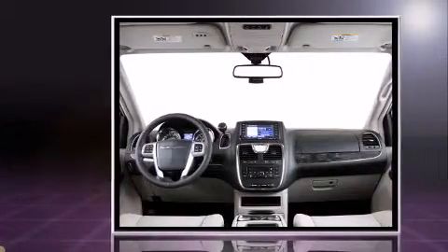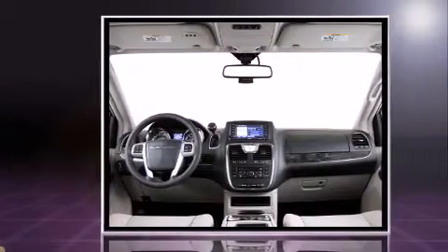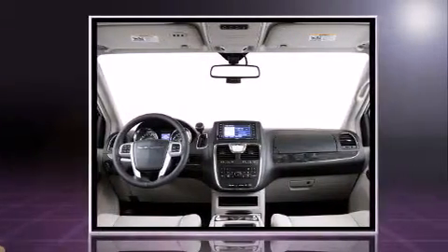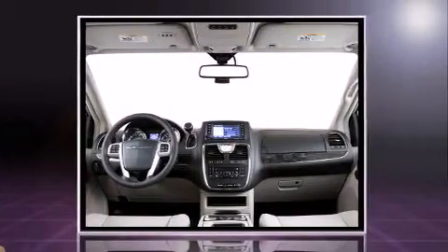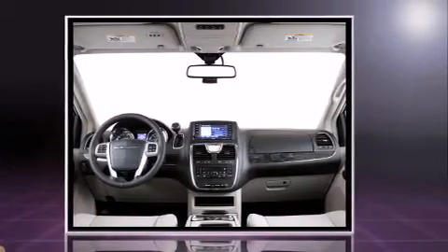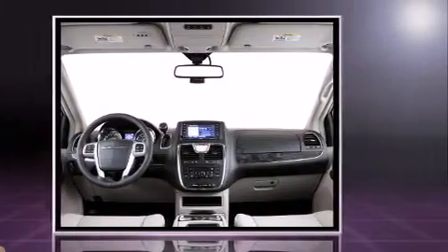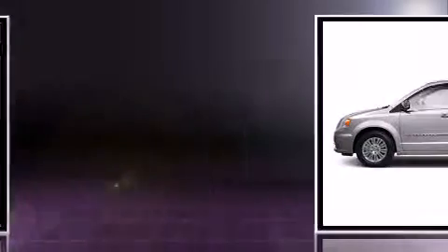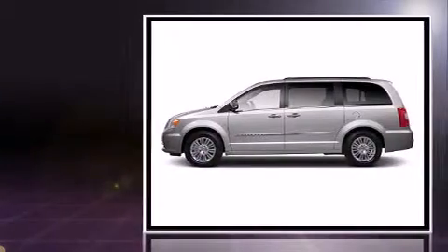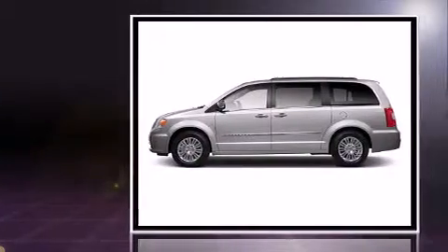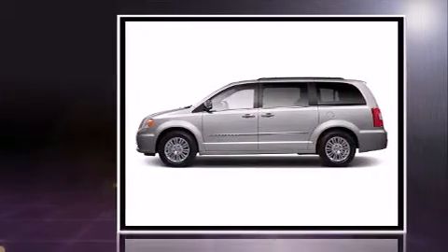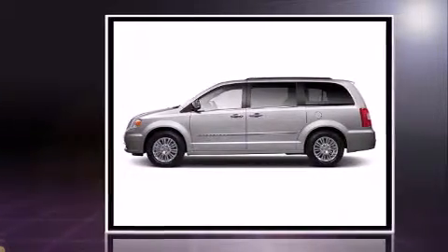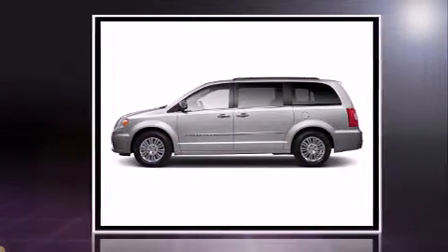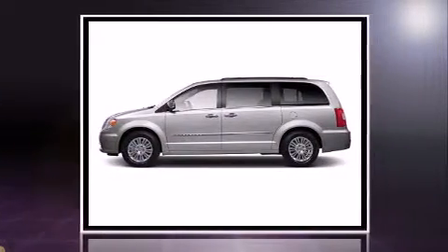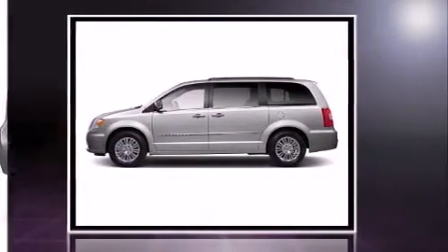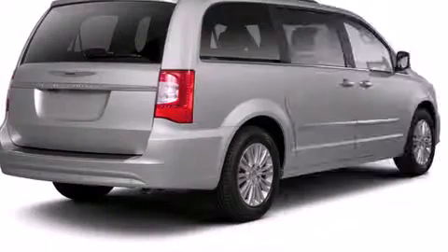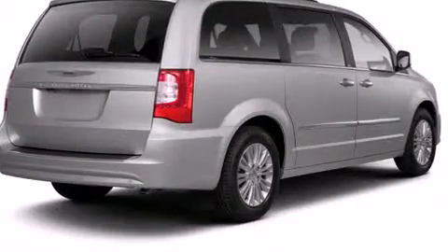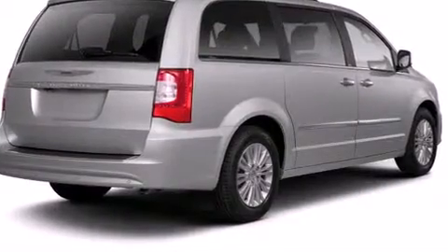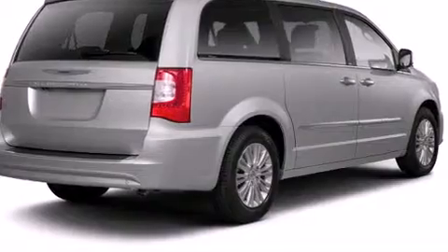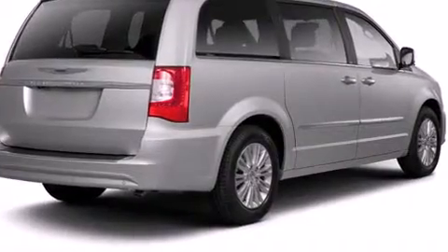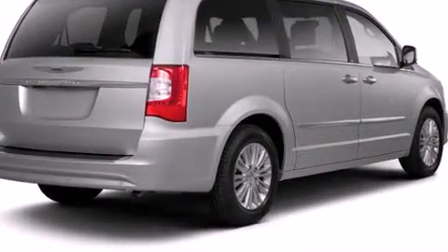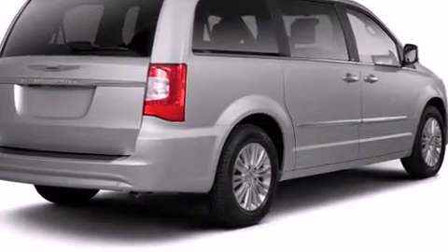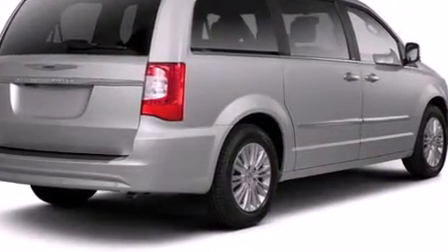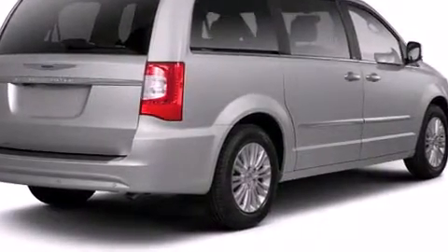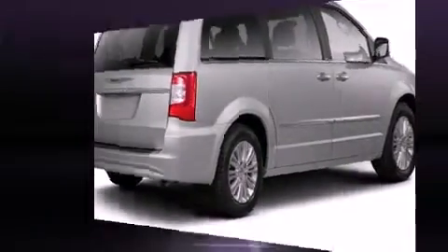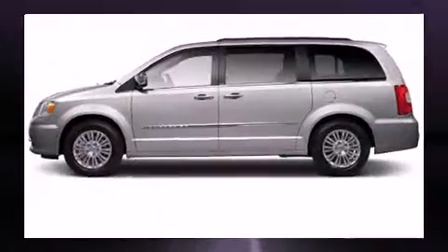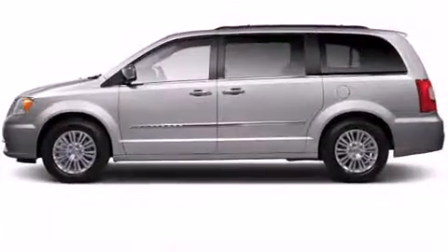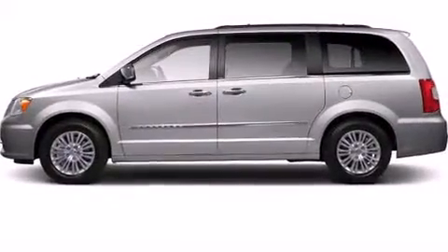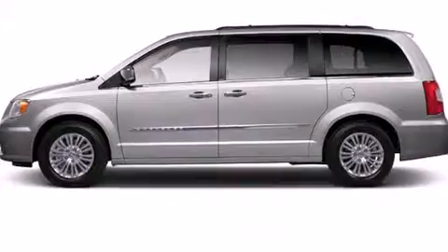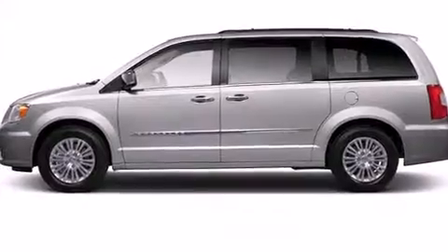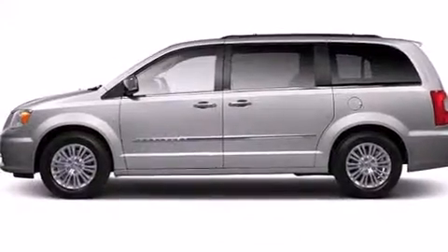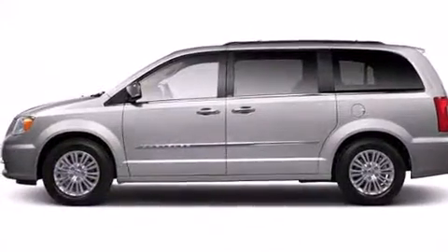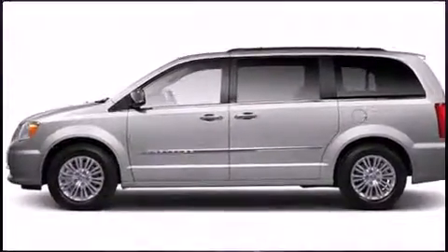A wealth of standard features means that you no longer have to sacrifice, like leather upholstery, delay off headlights, adjustable headrests in all seating positions, an automatic dimming rear-view mirror, a roof rack, and power windows.